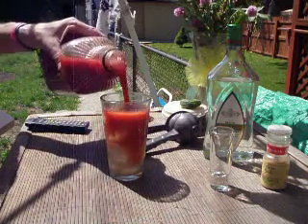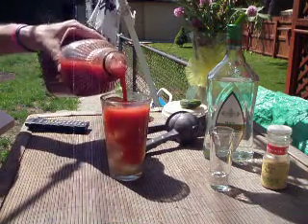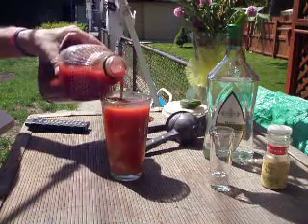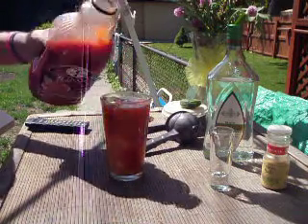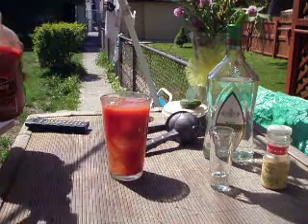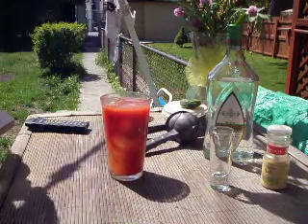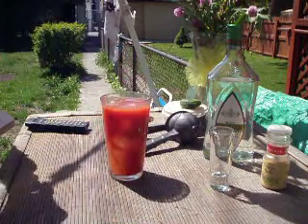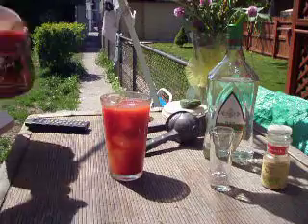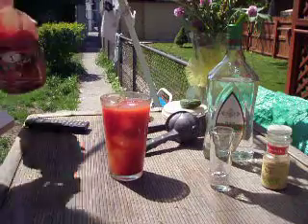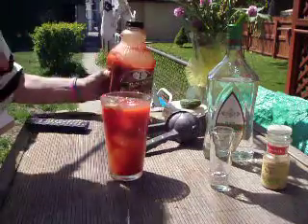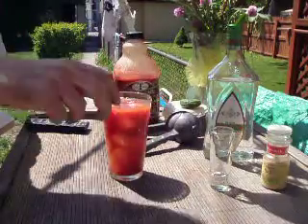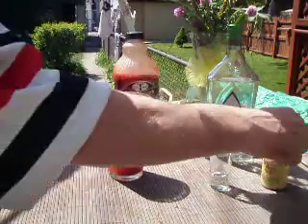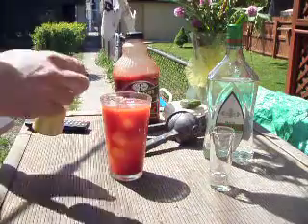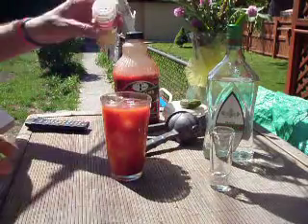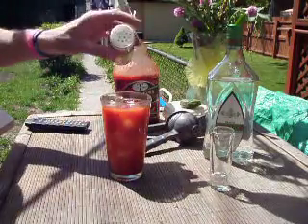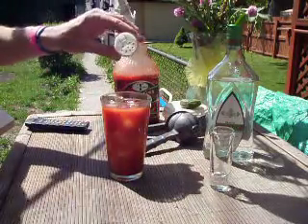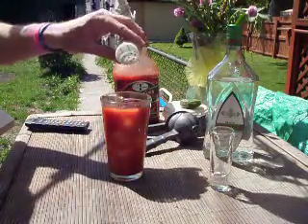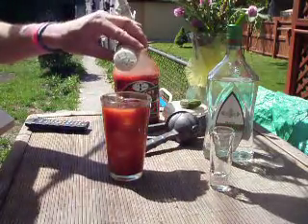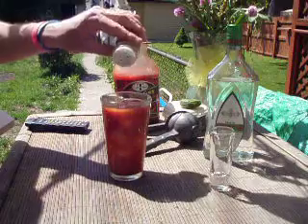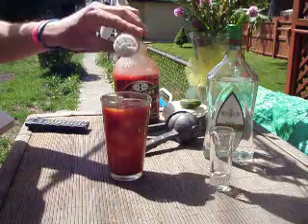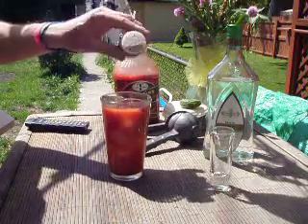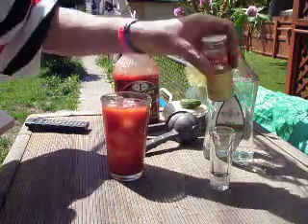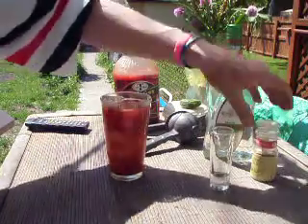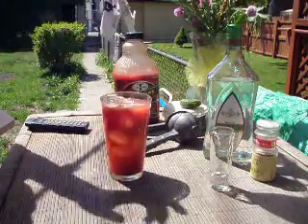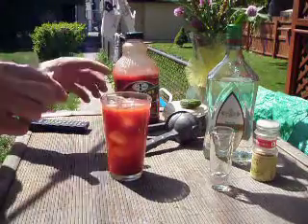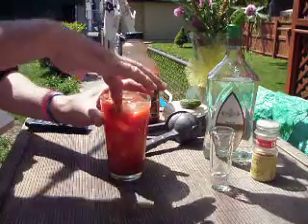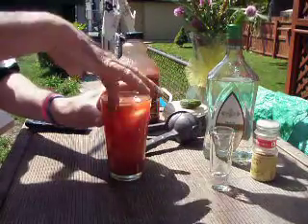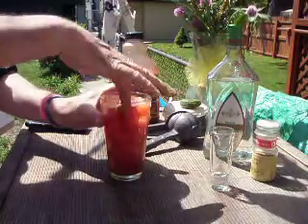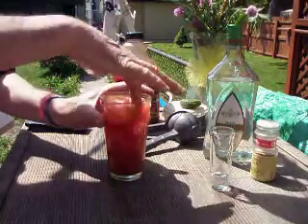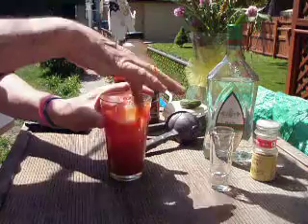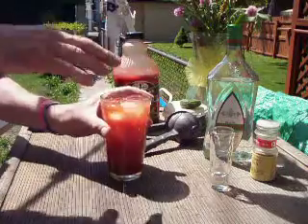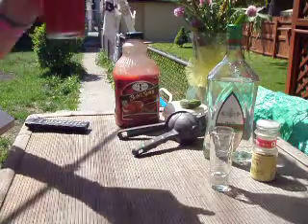Look at how that layers — isn't that pretty? Celery, could put in there for a stir stick. A little celery salt on top. And there you have it. Cheers.